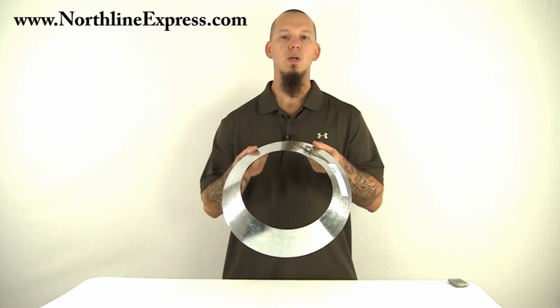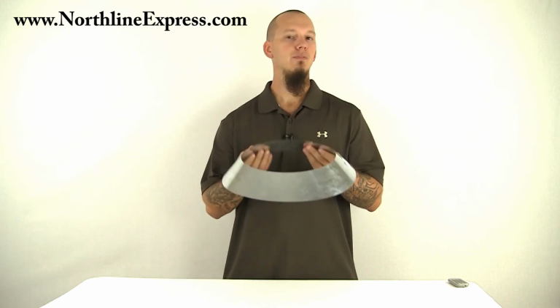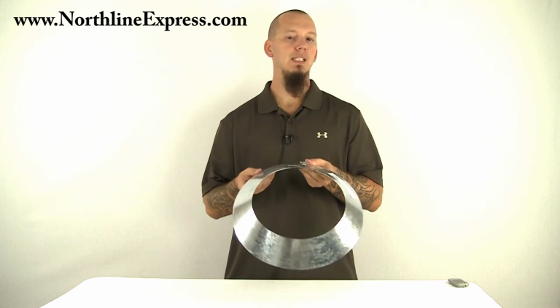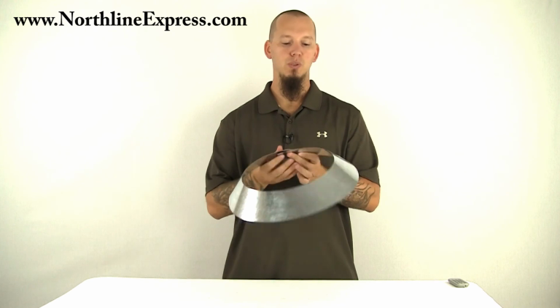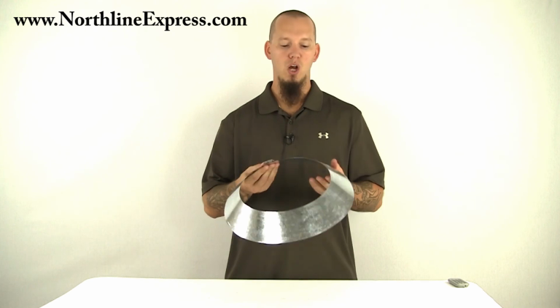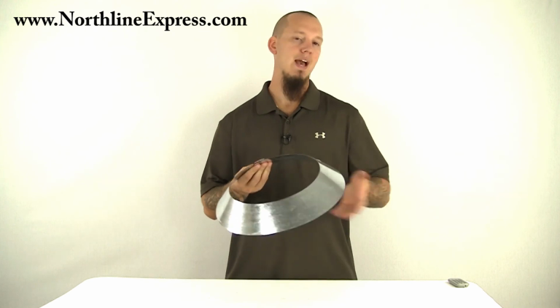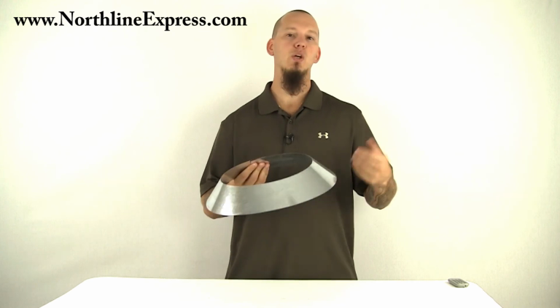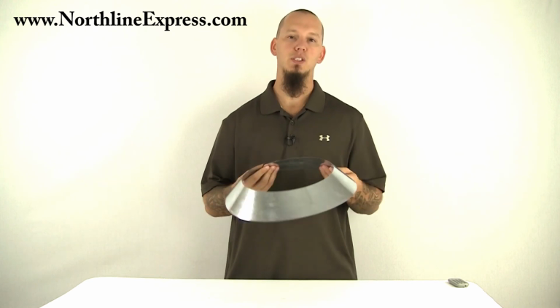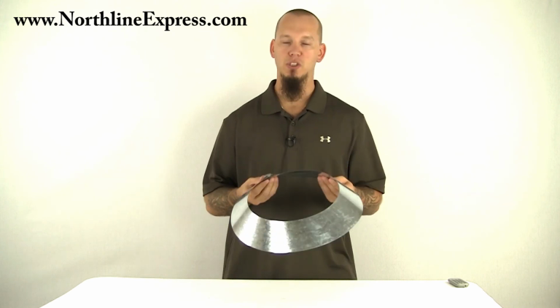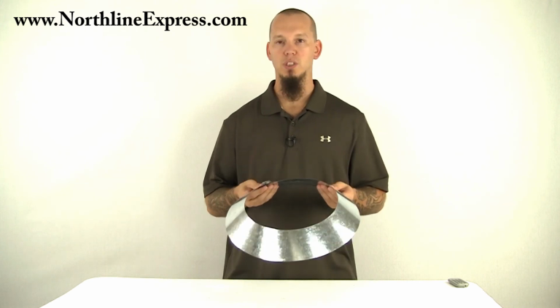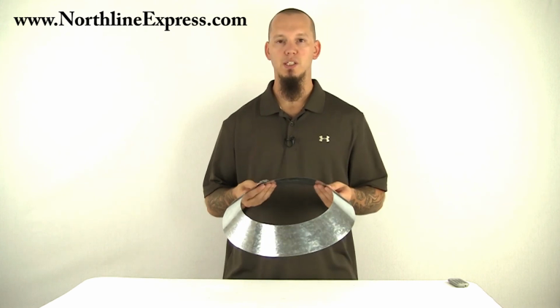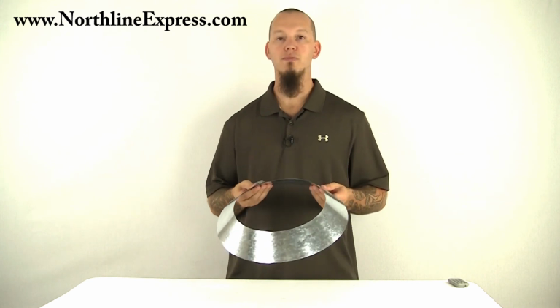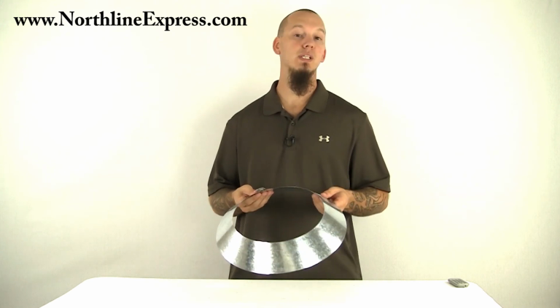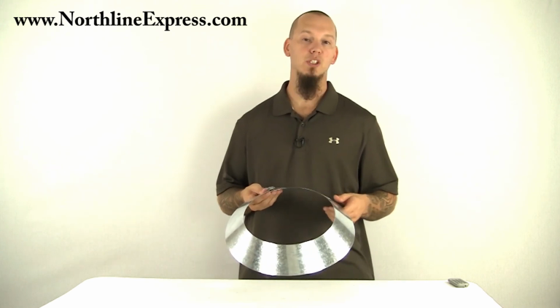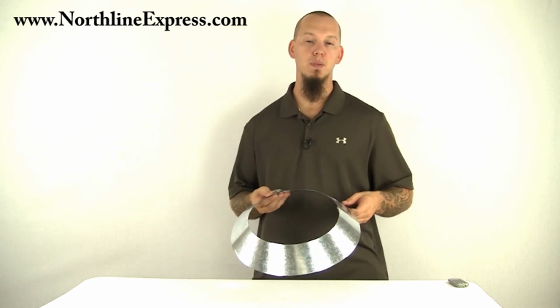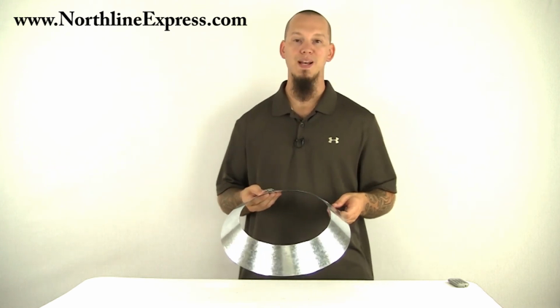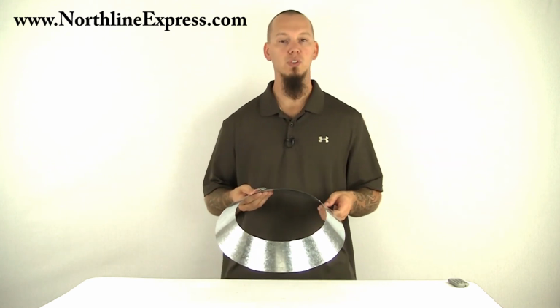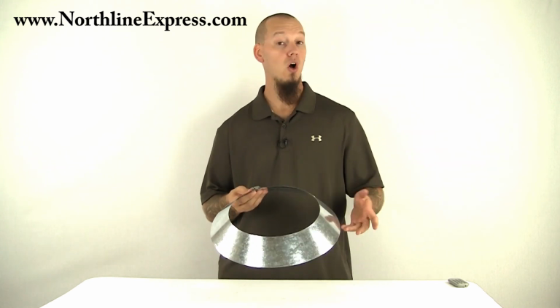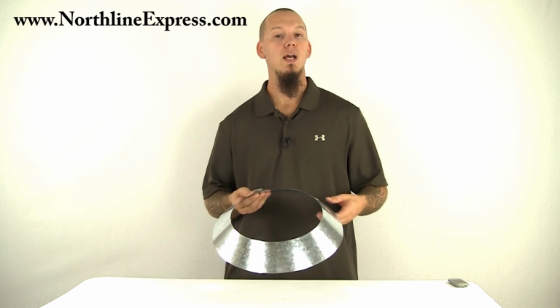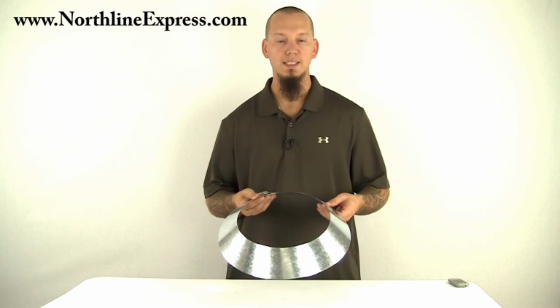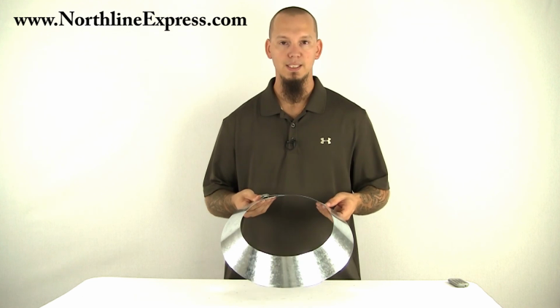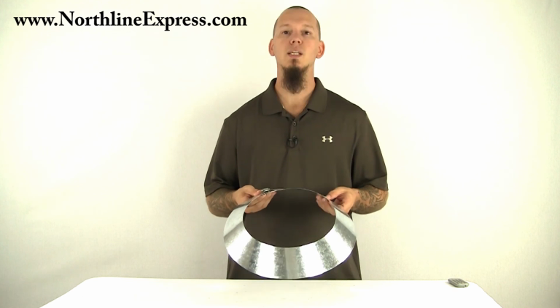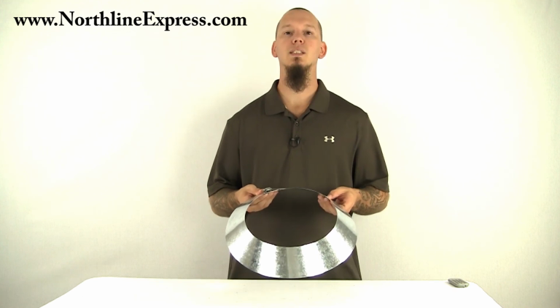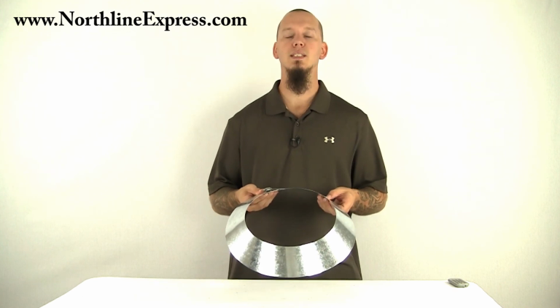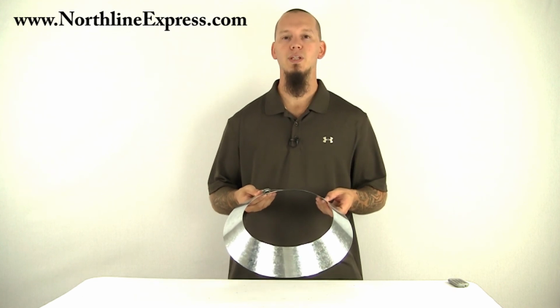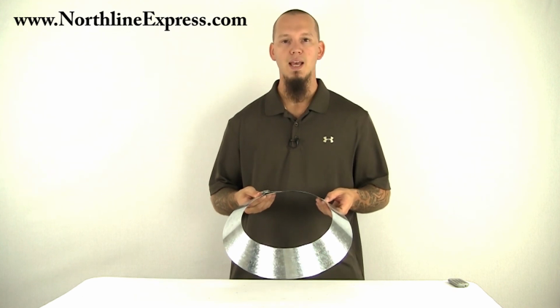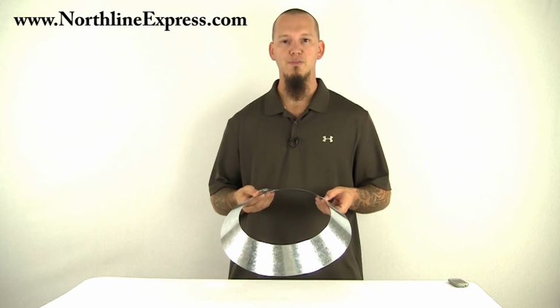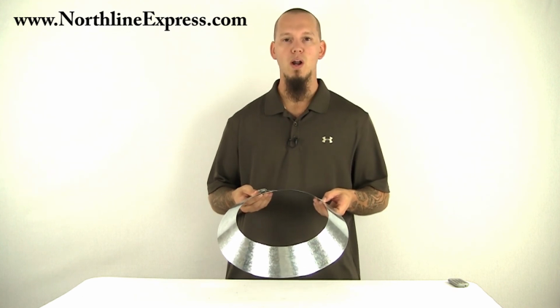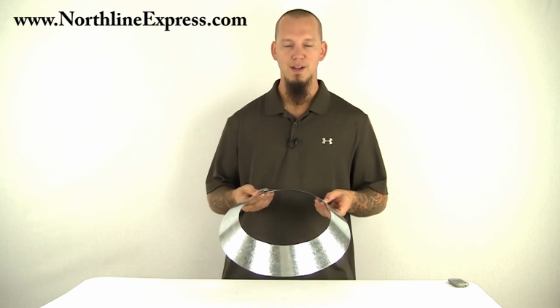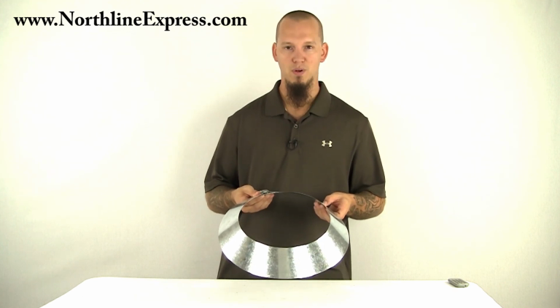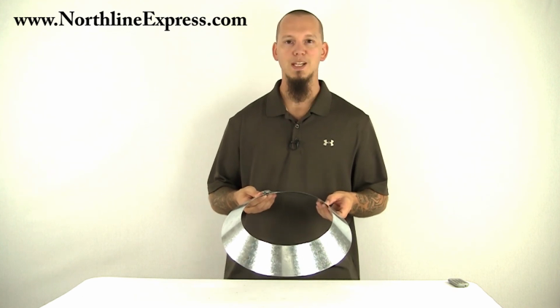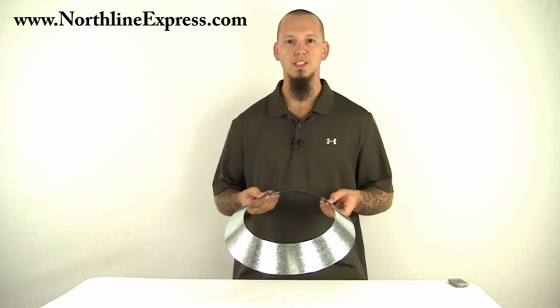Very easy to install. If you have any questions about your installation at all, feel free to give our chimney pipe experts a call at 866-667-8454. Thanks for watching.